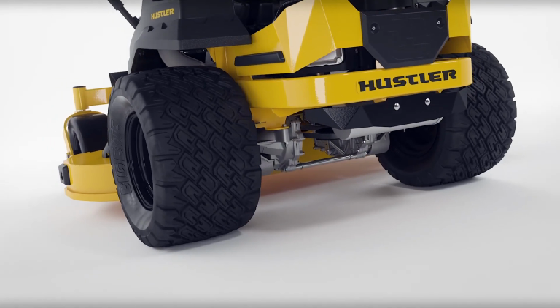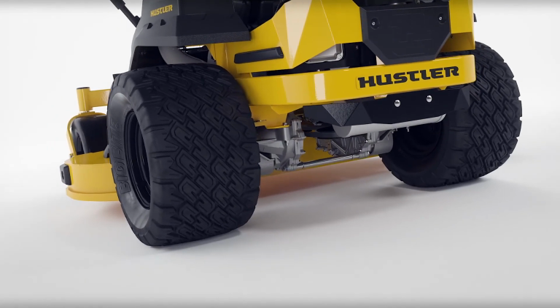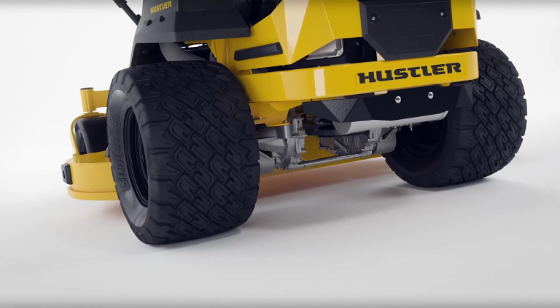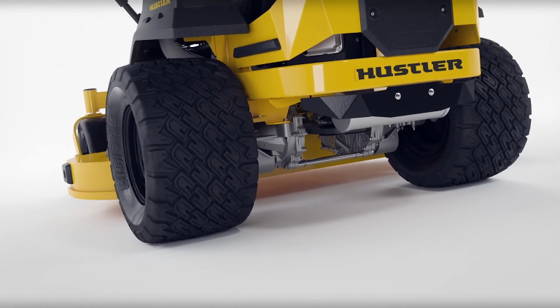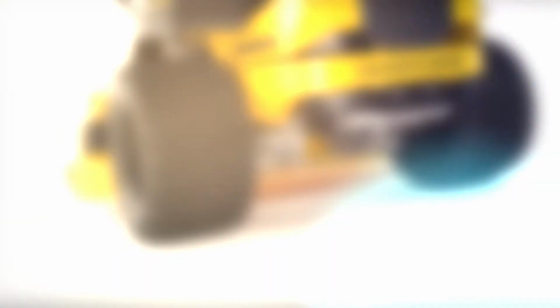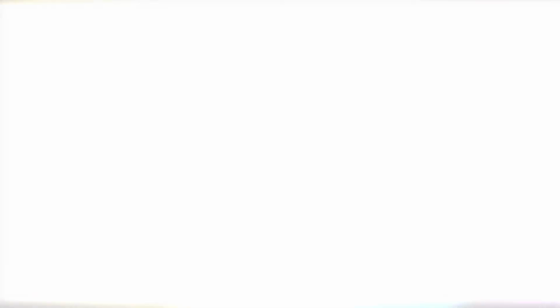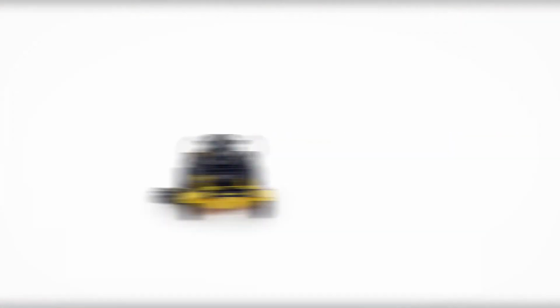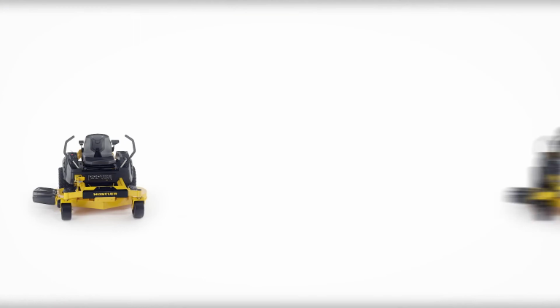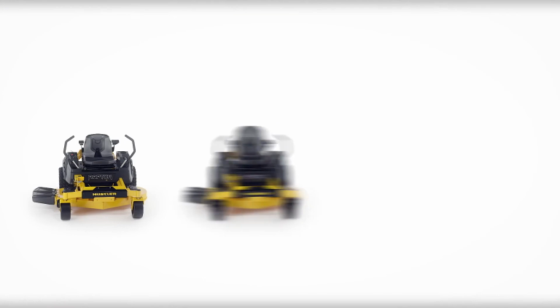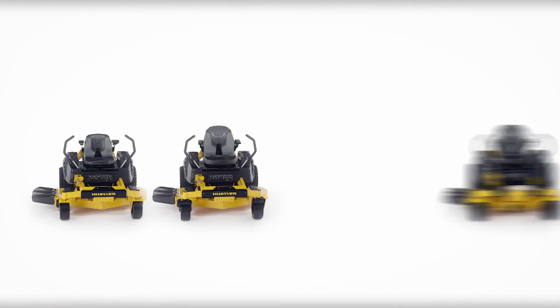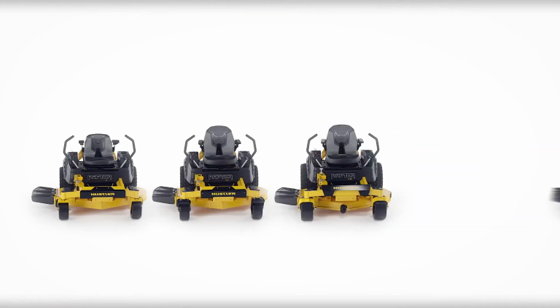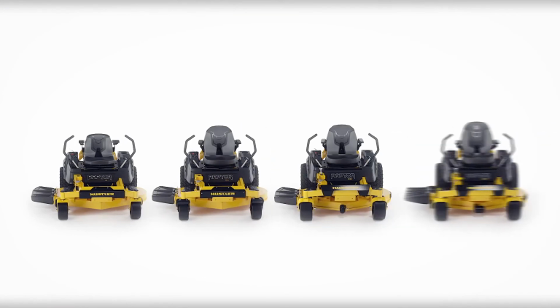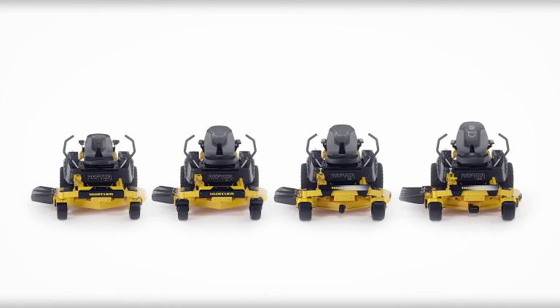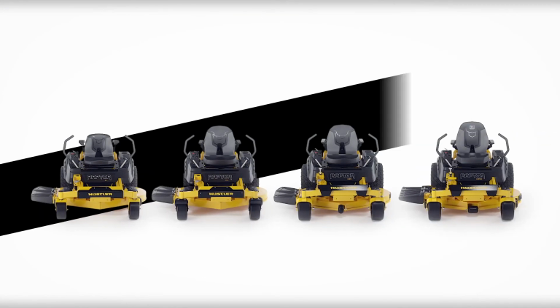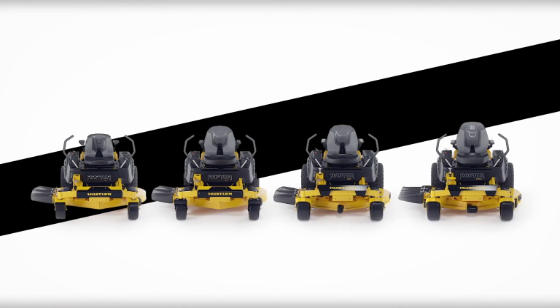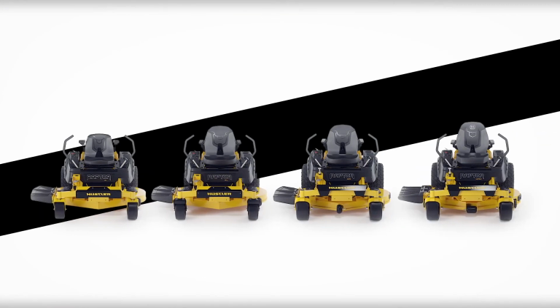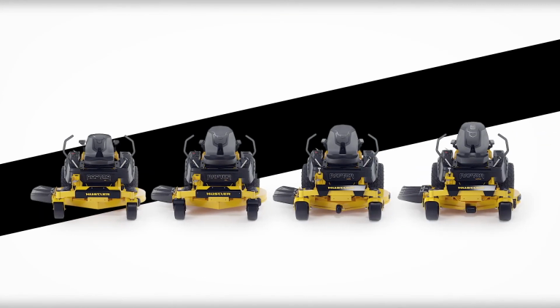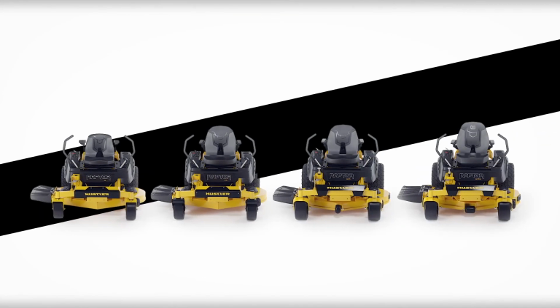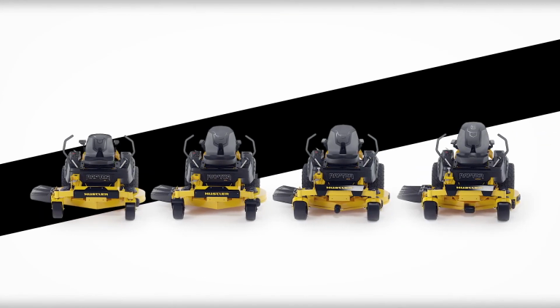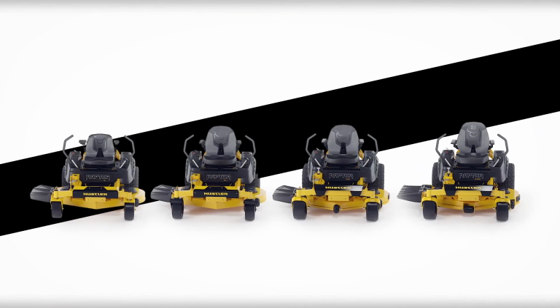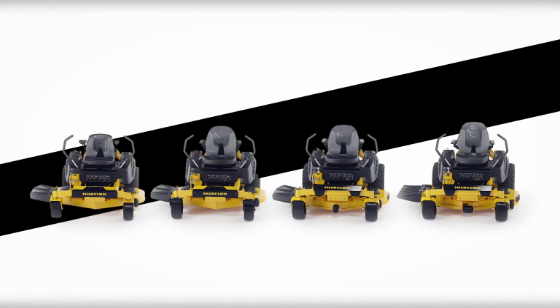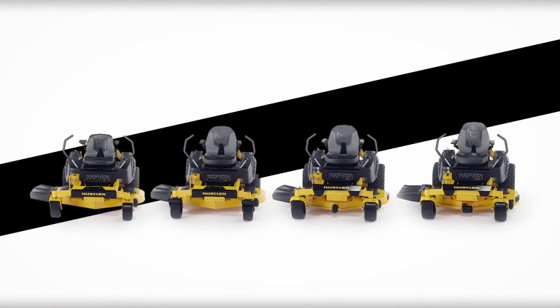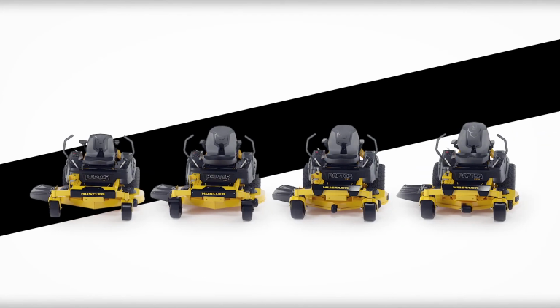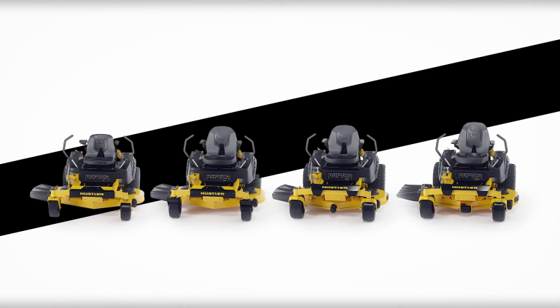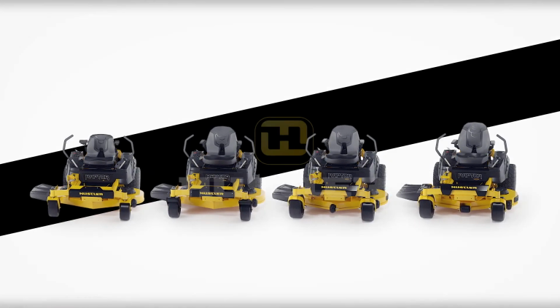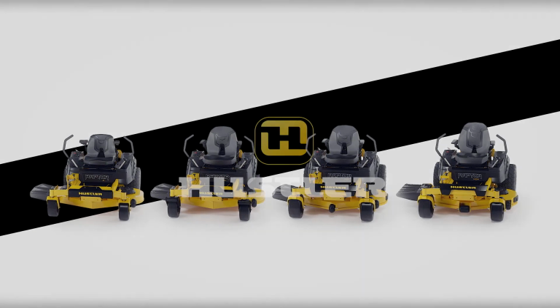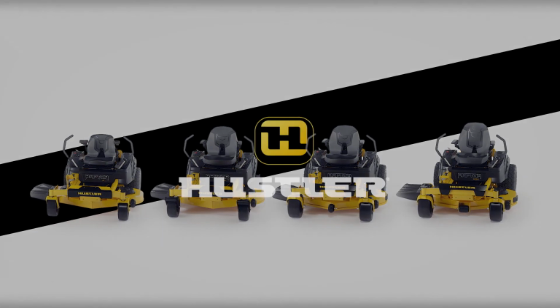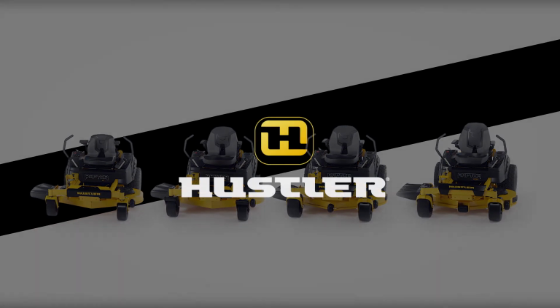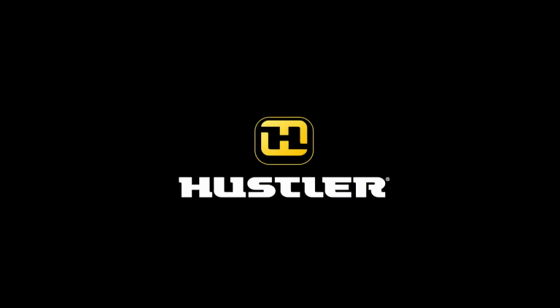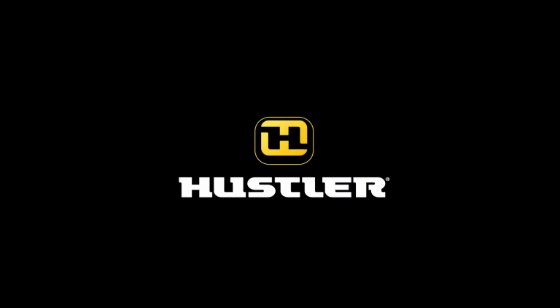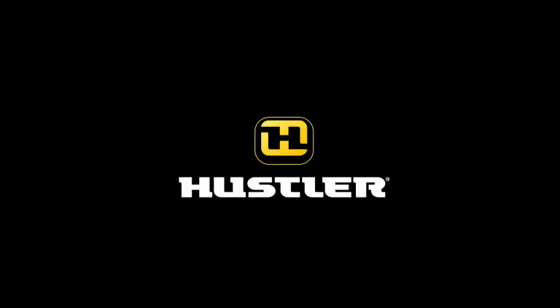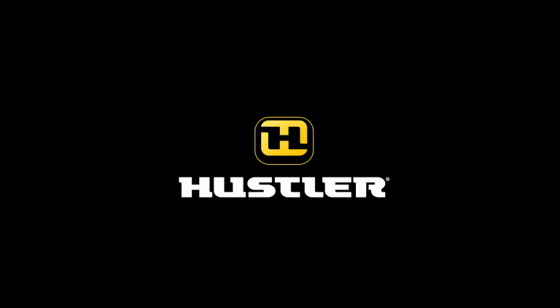The Raptor series from Hustler Turf just raised the bar for residential zero-turn lawnmowers. There is now a premium residential category.